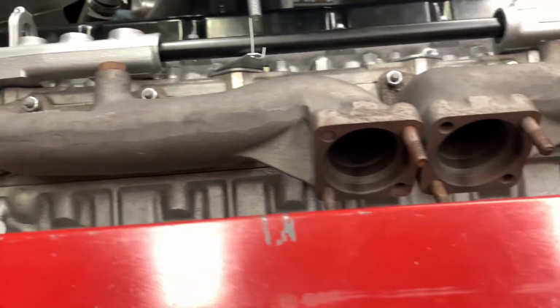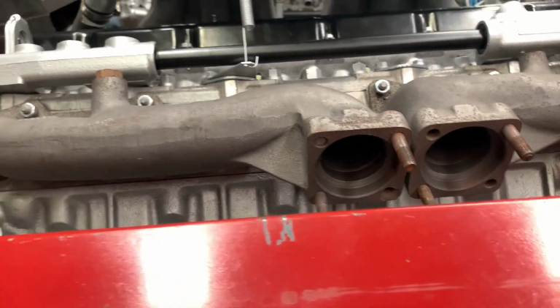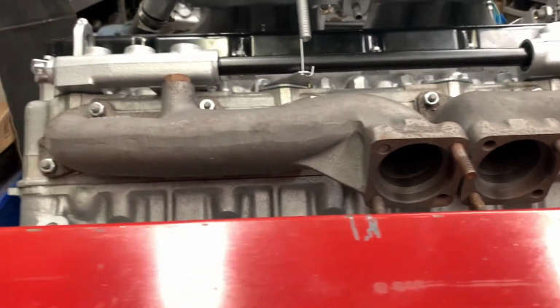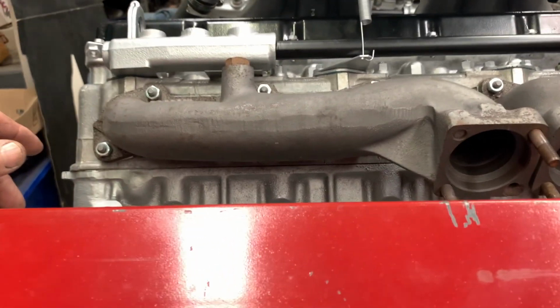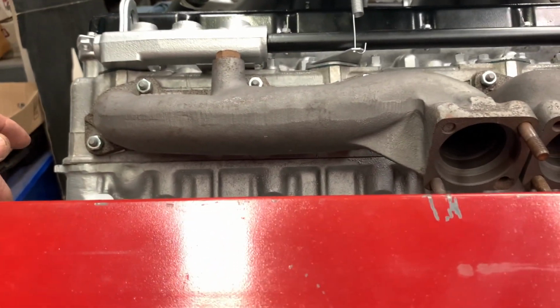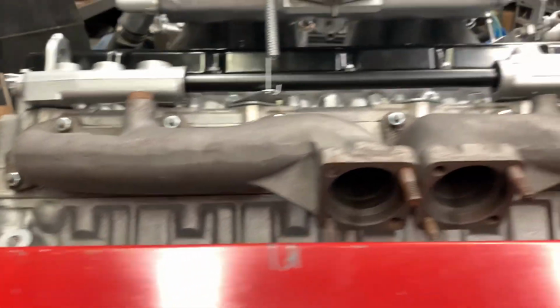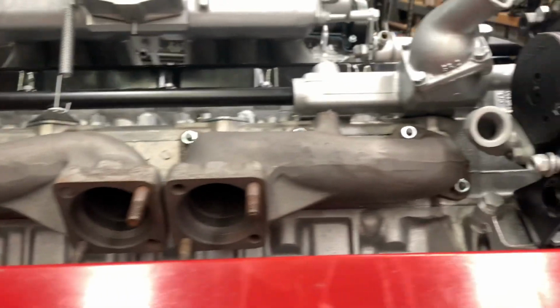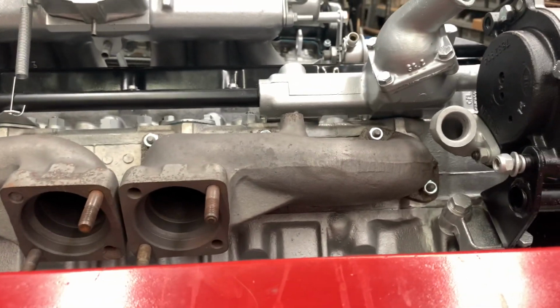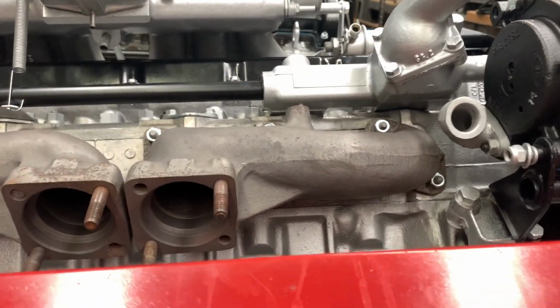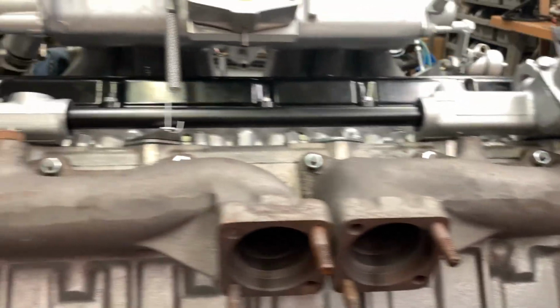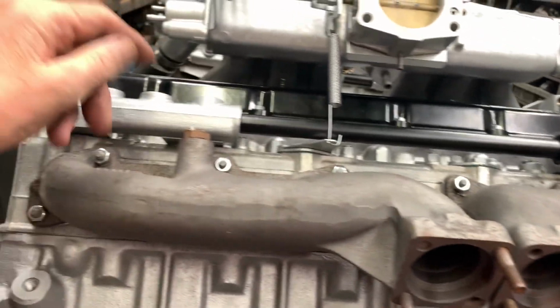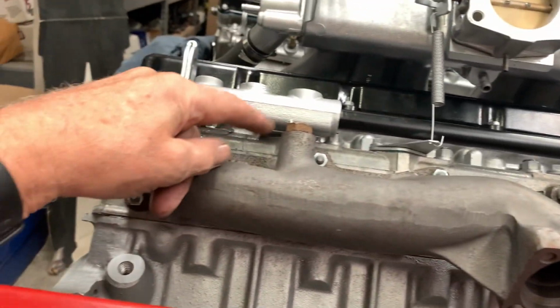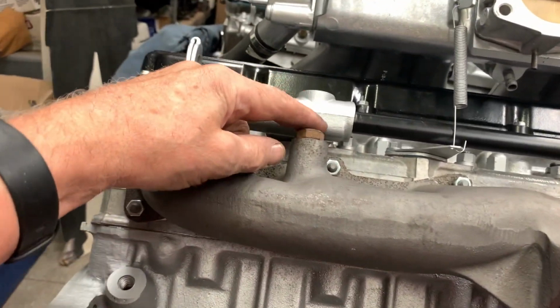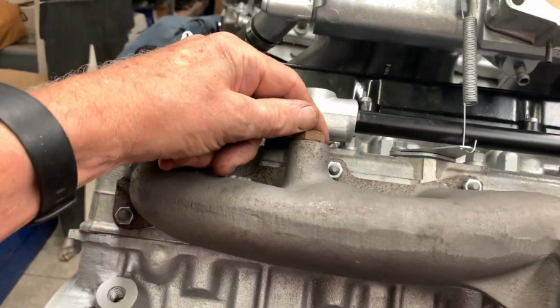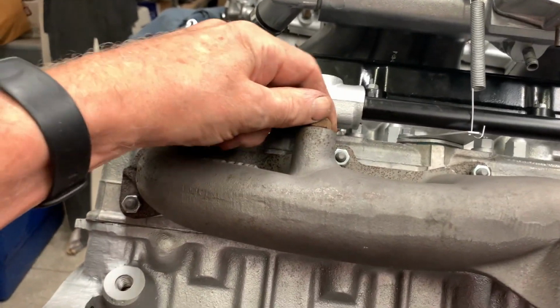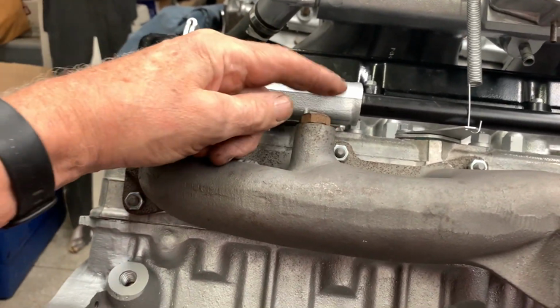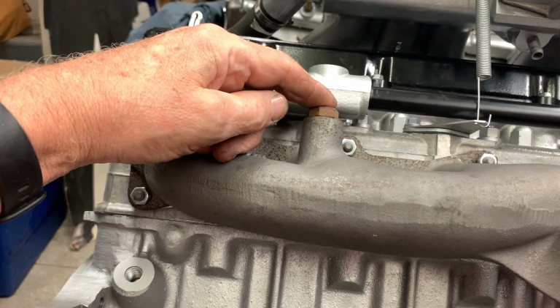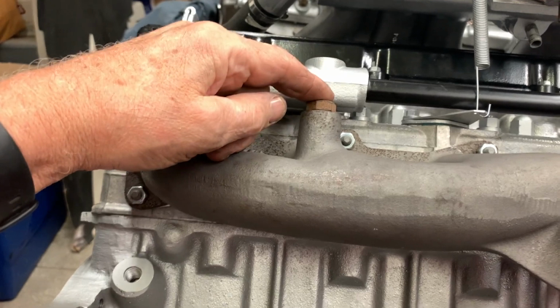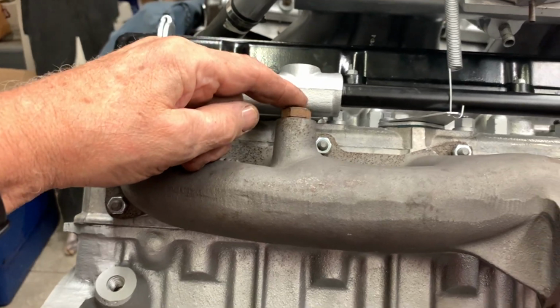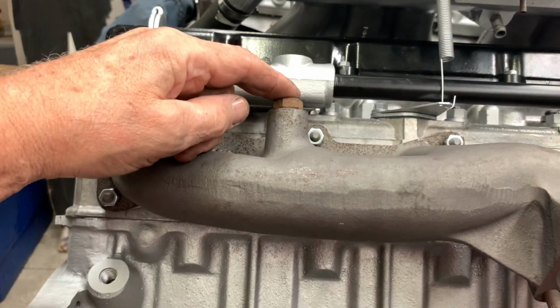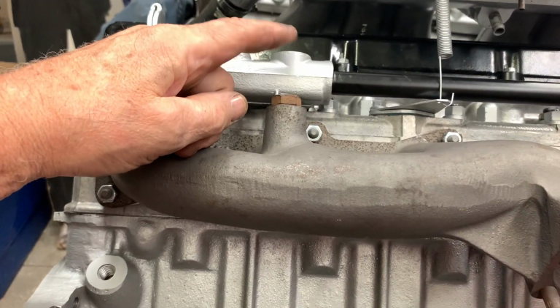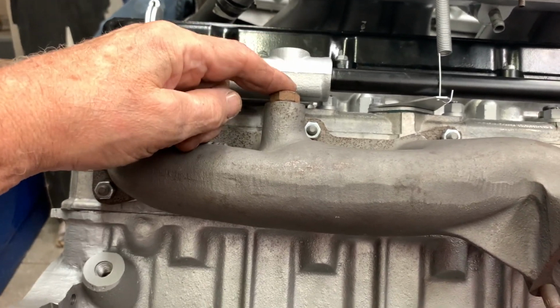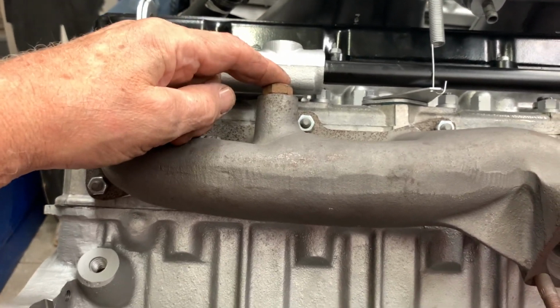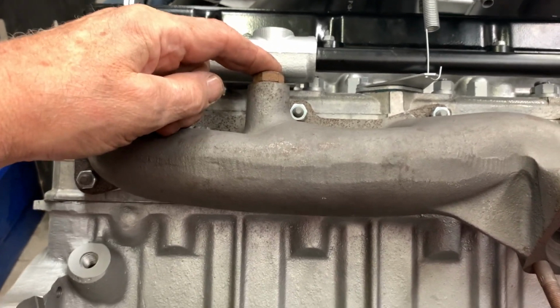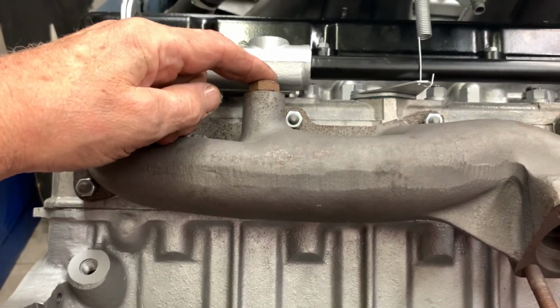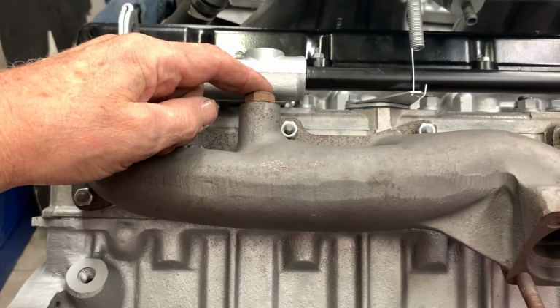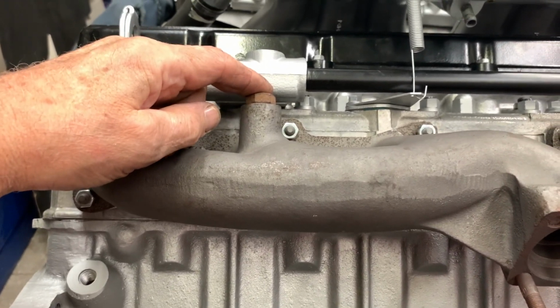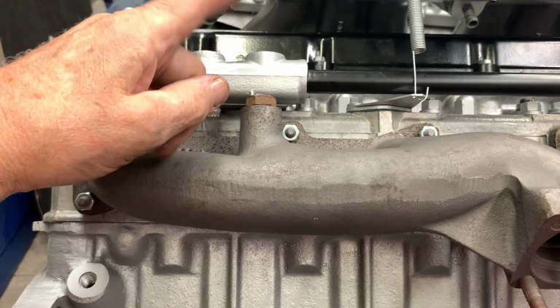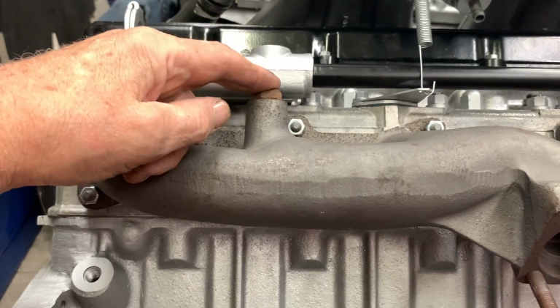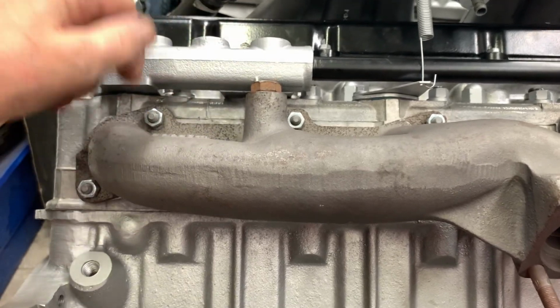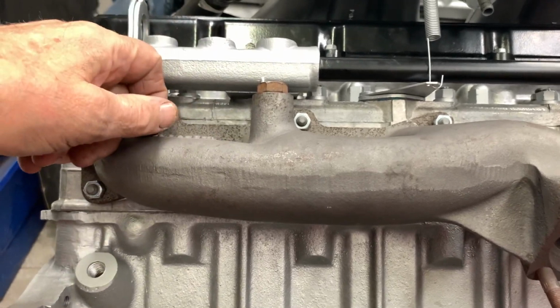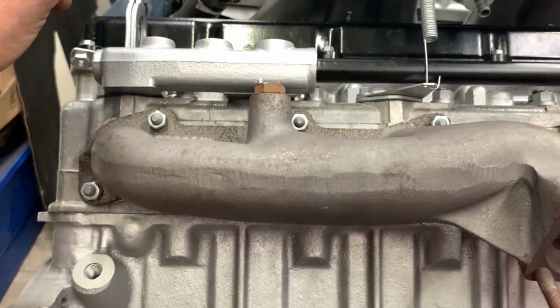The way you can tell: that one's long, that one's short. You also have the nut on top here which attaches the heat shield to it. The big one always goes in the back — so that's a giveaway.